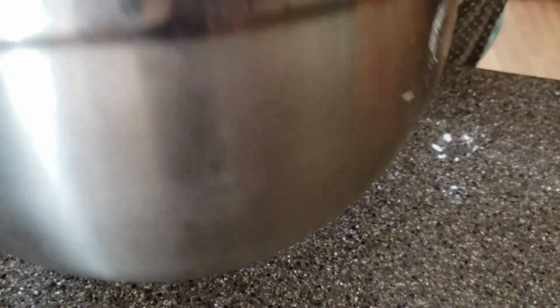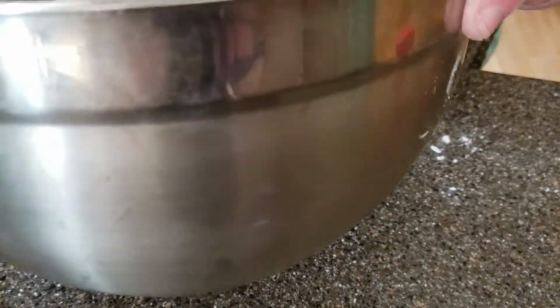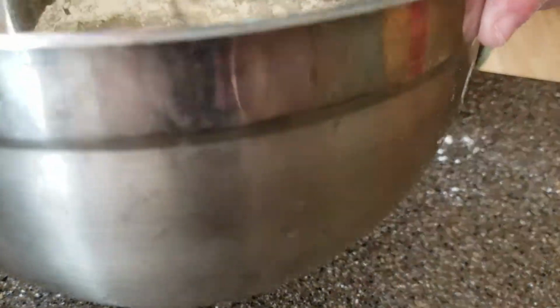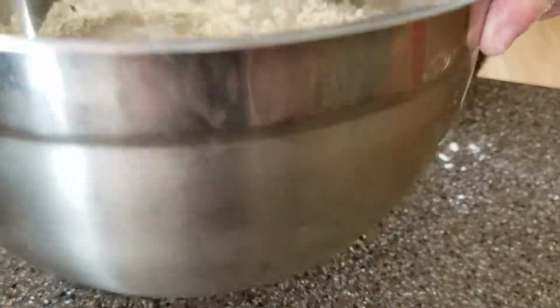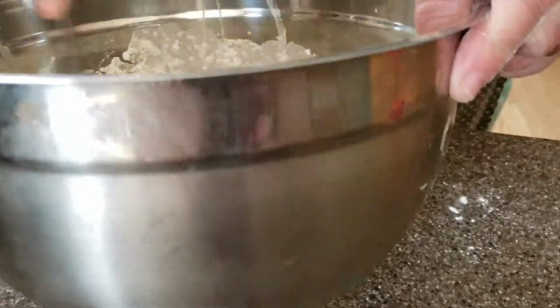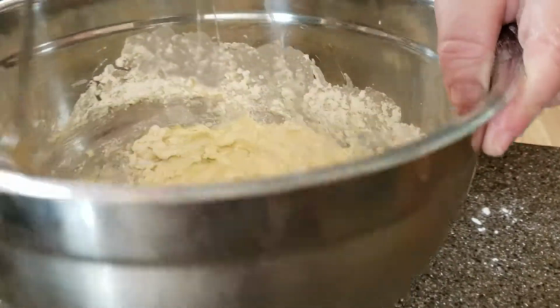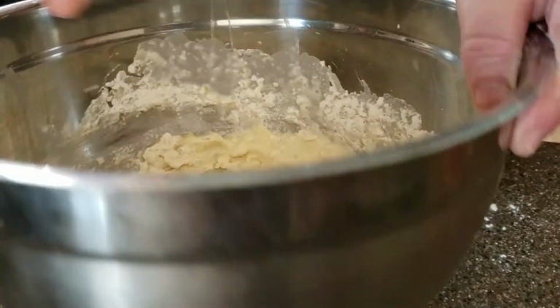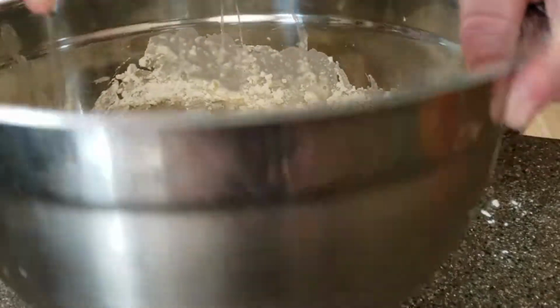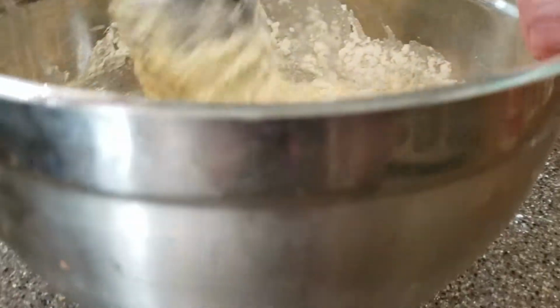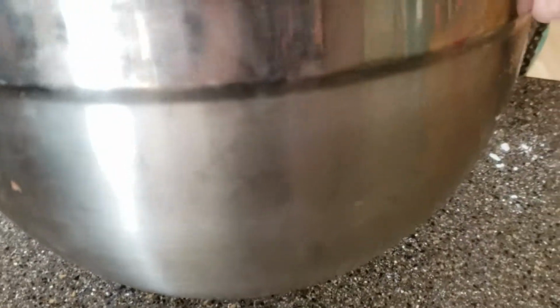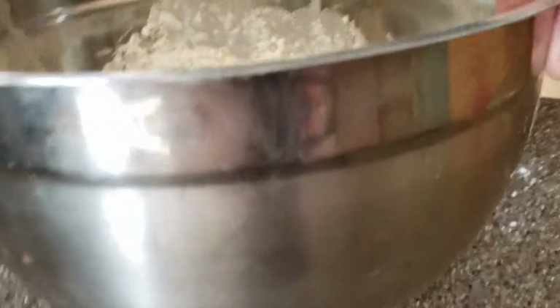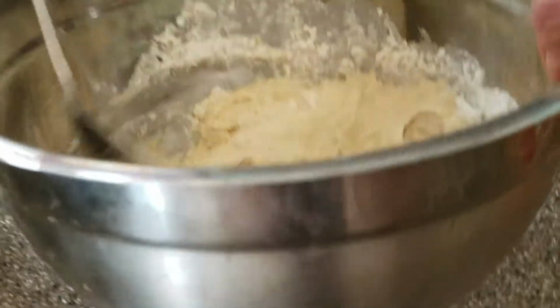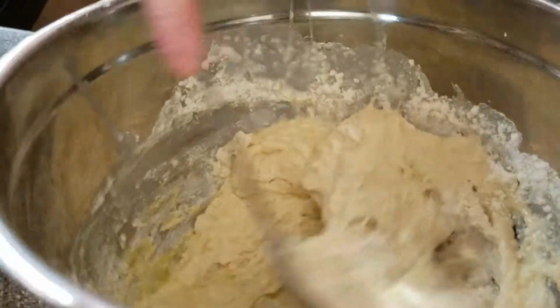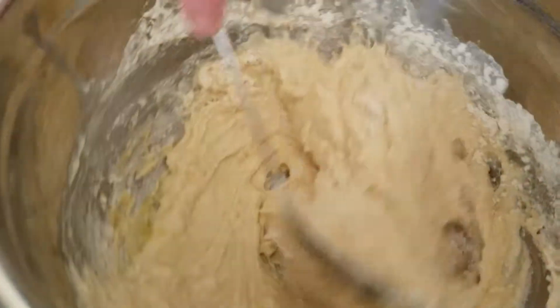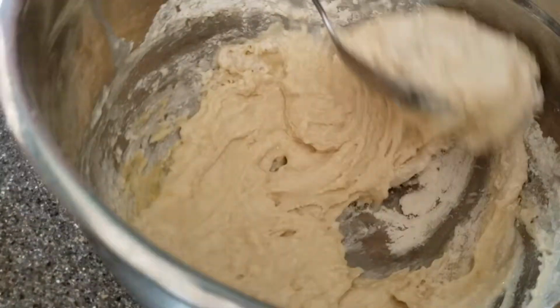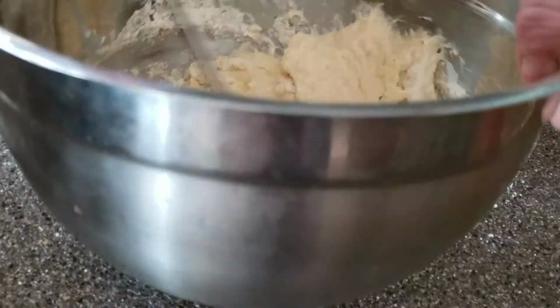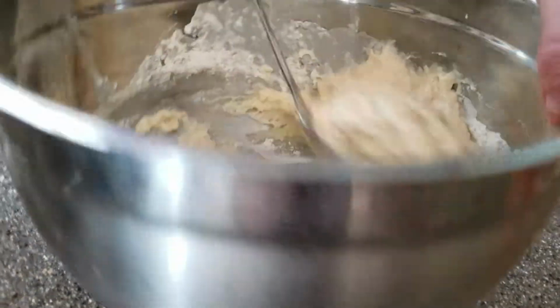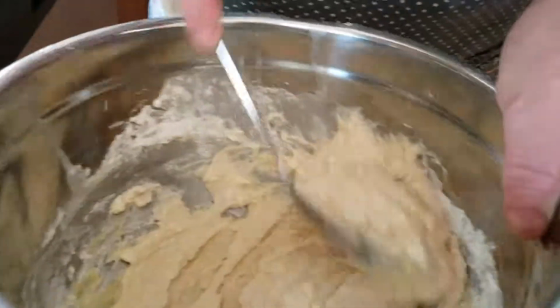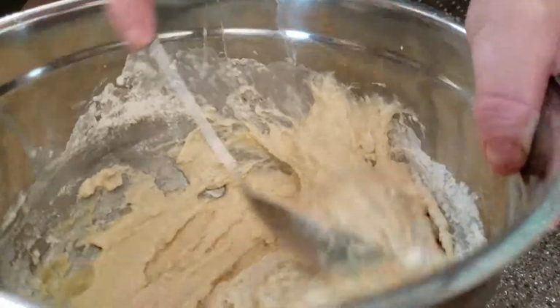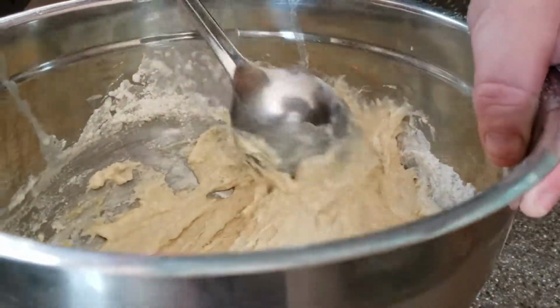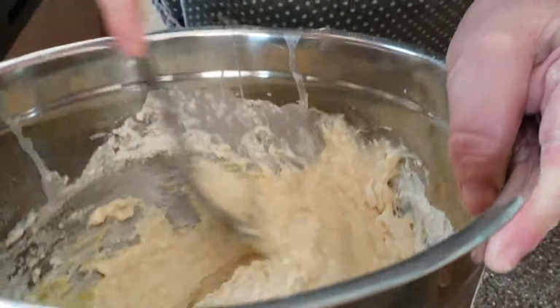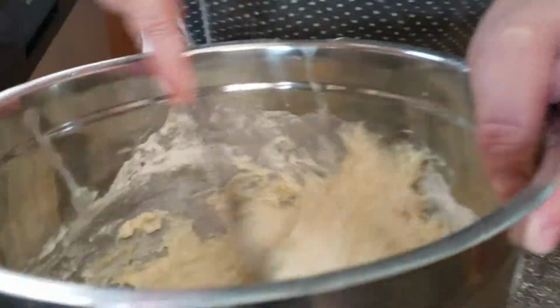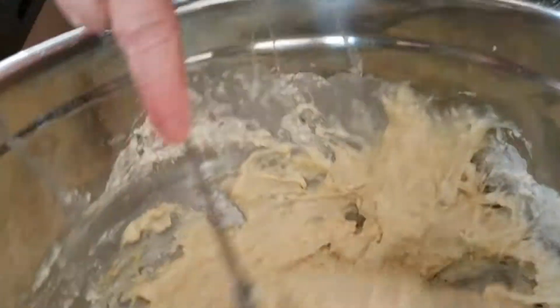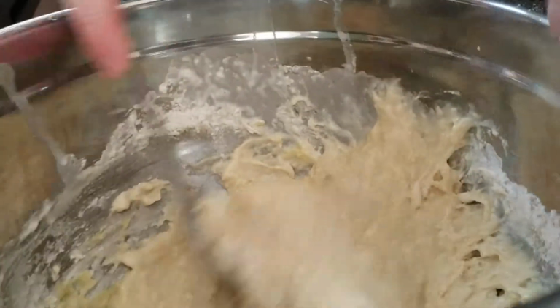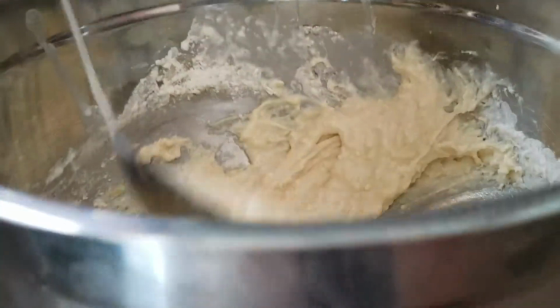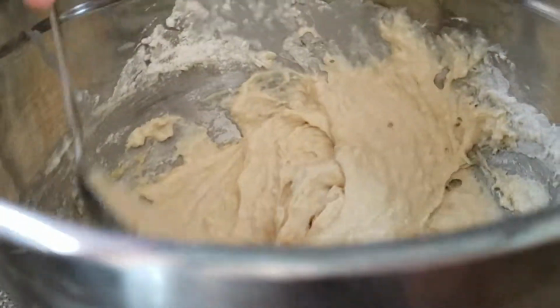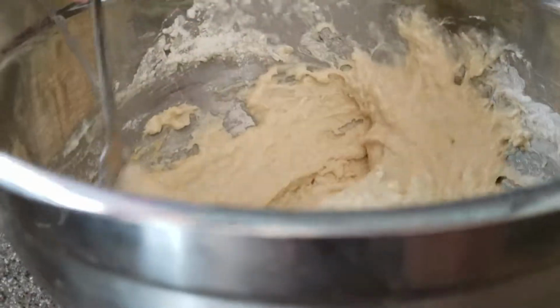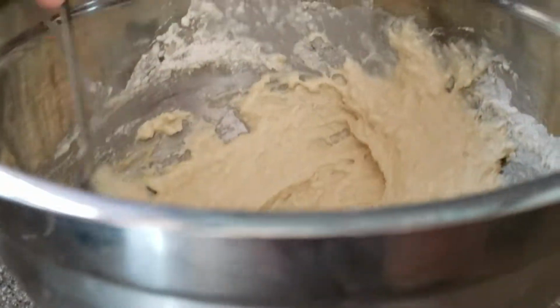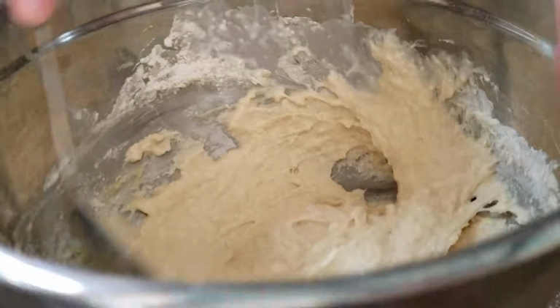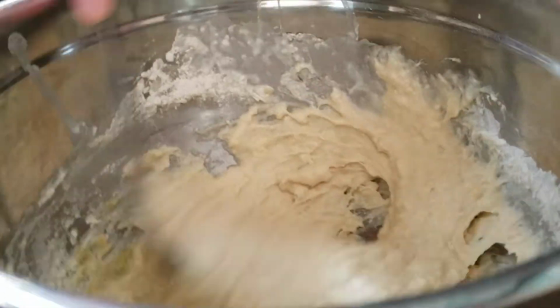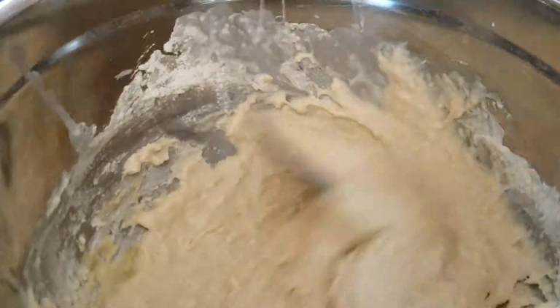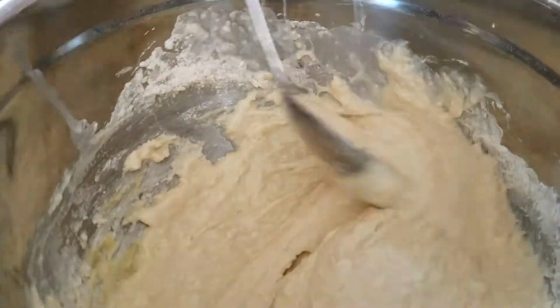Can you believe that Nala is two years old? Where does the time go? It seems like she was just a baby kitten, but she became a member of the family. The family would not be the same without Nala — she's a very sweet, loving cat.